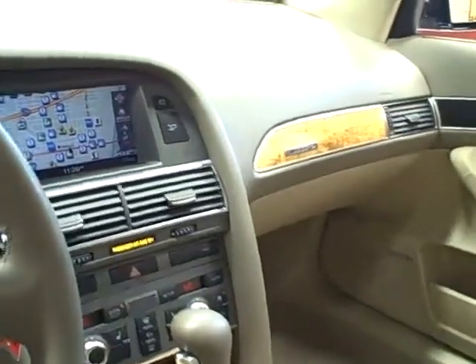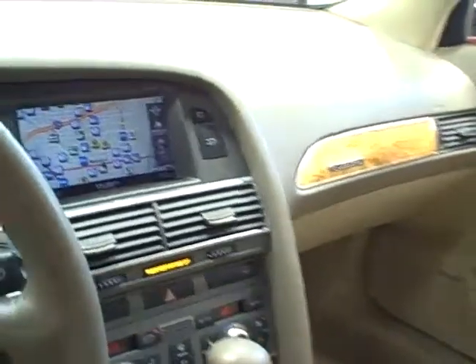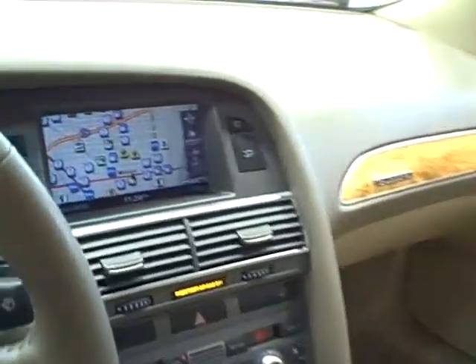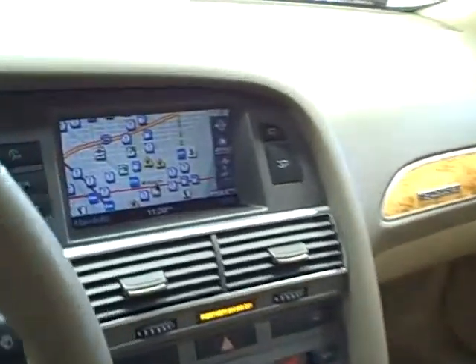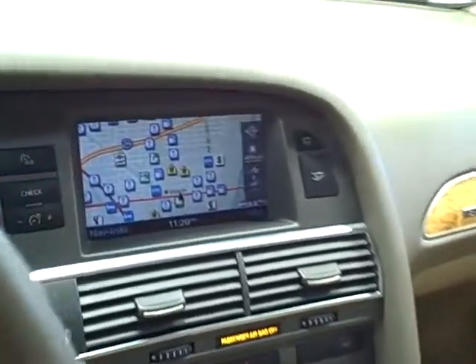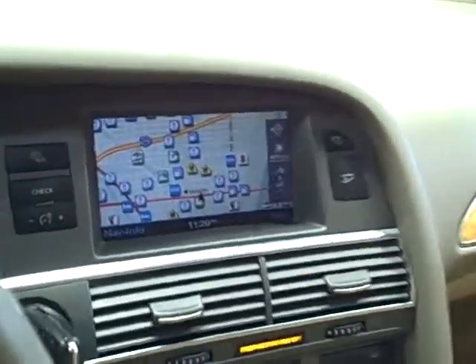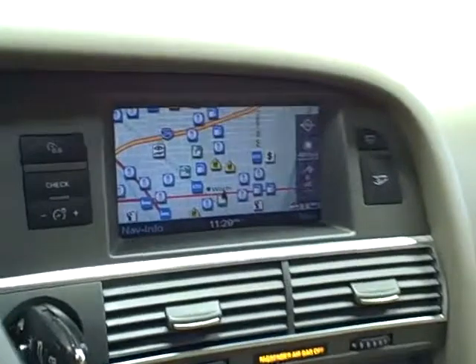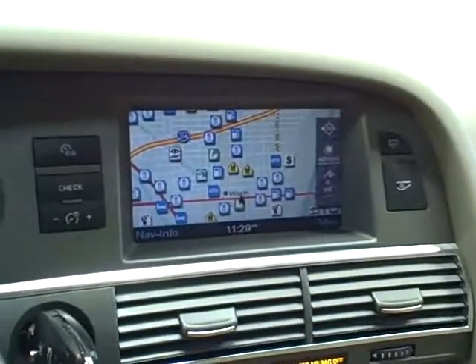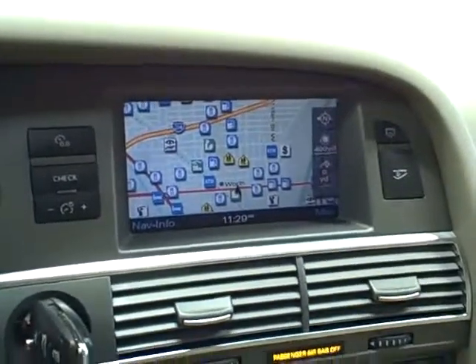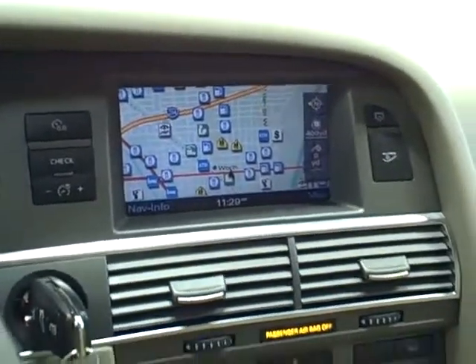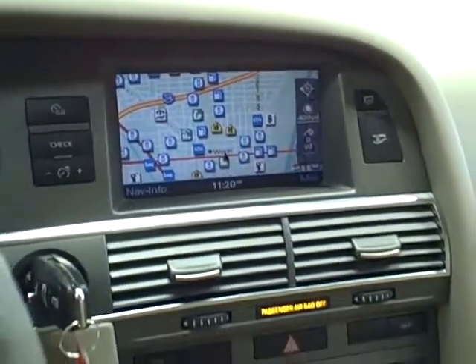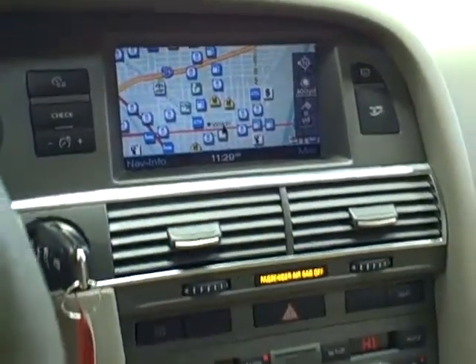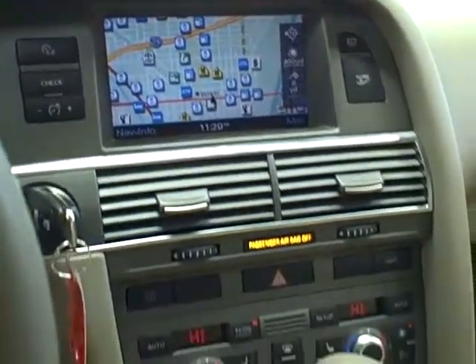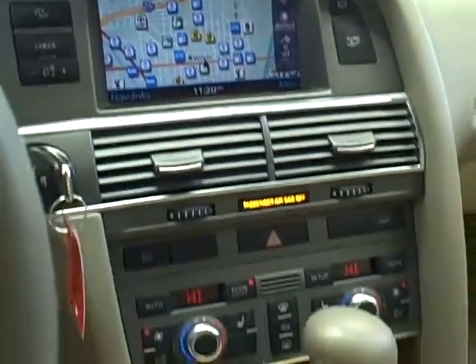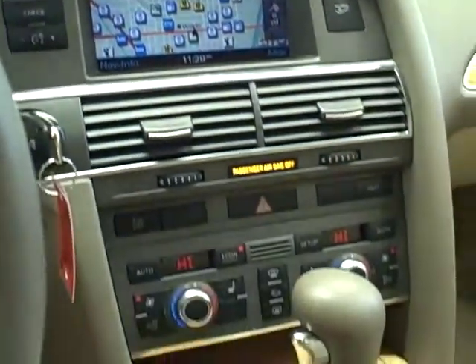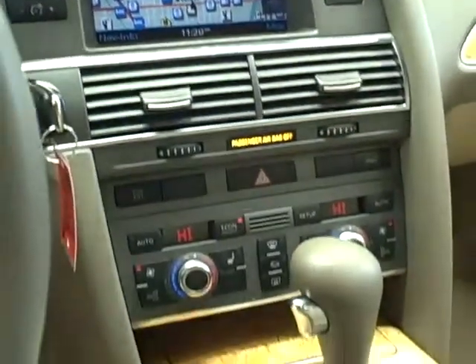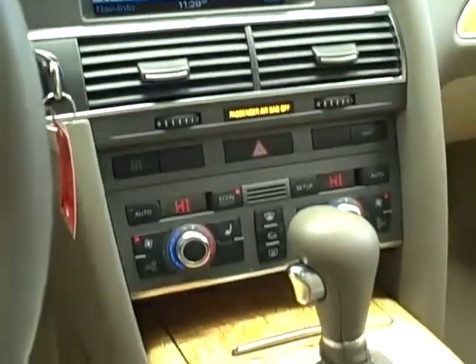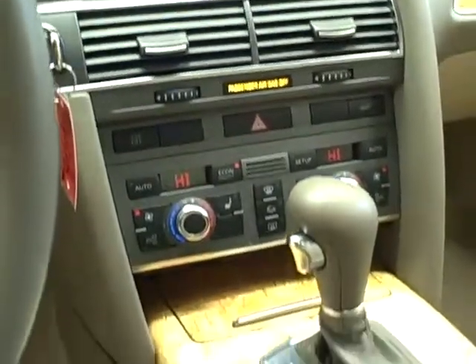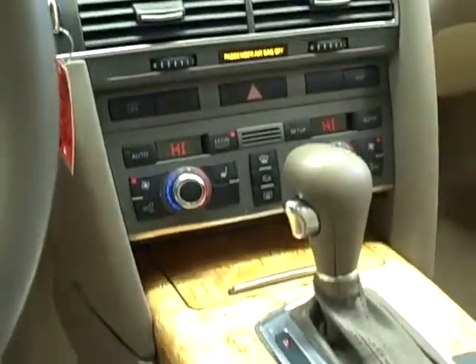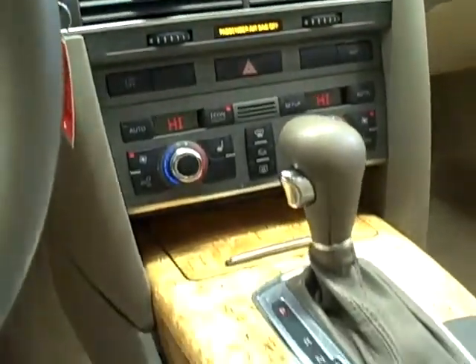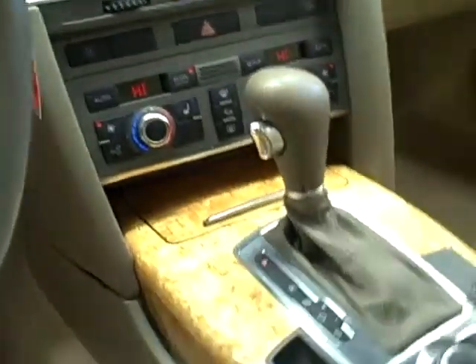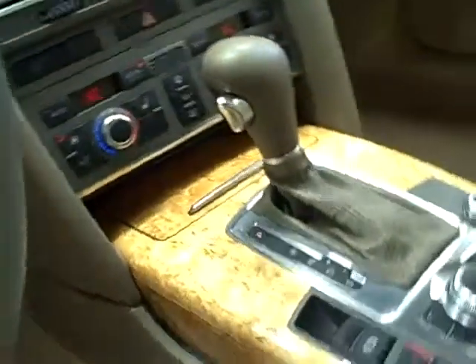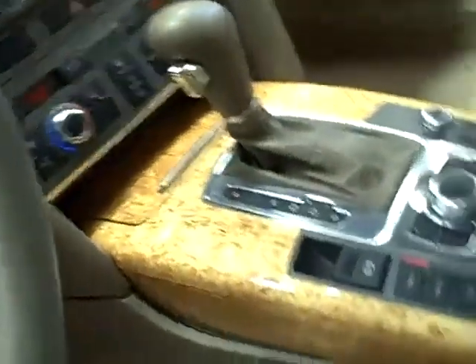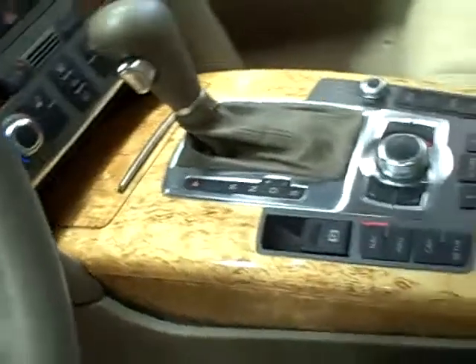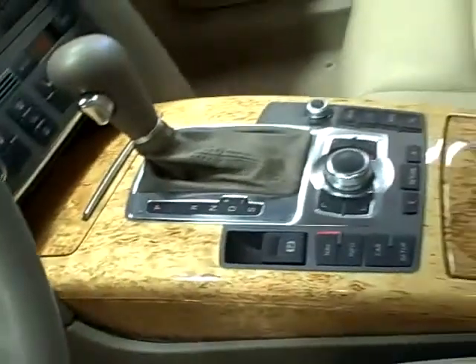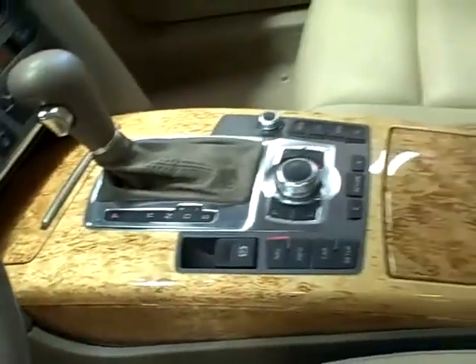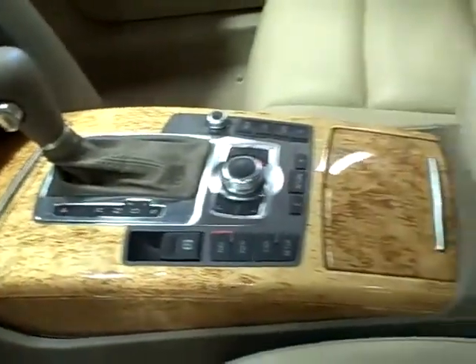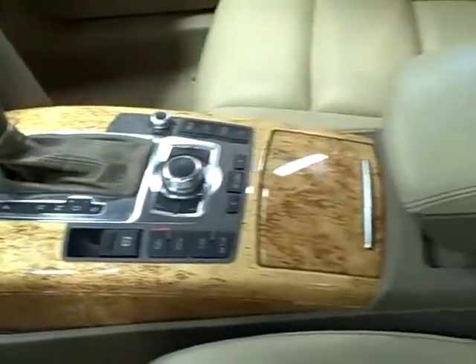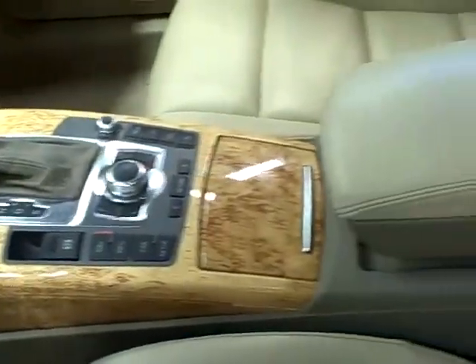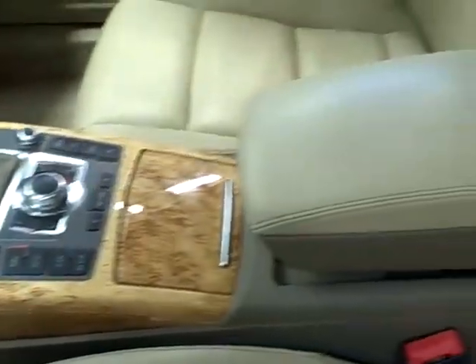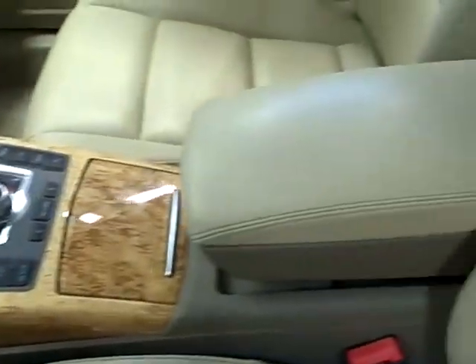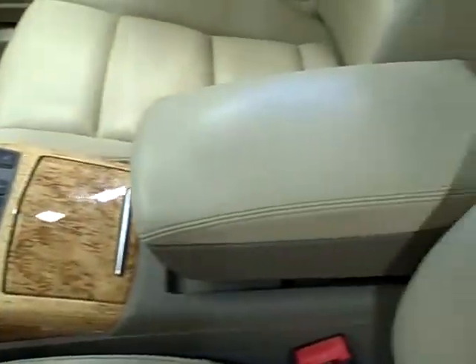Its 7-inch multimedia interface integrates the 10-speaker Bose audio system and the DVD-based navigation system.